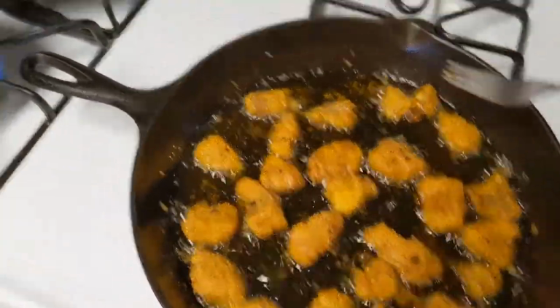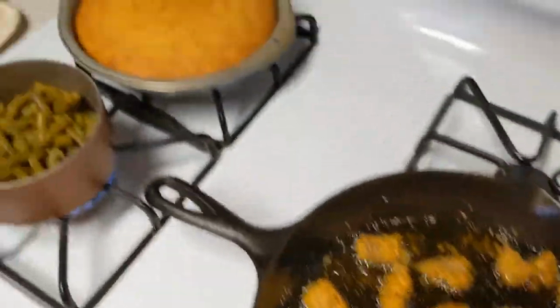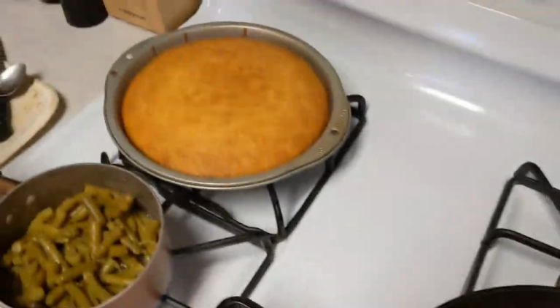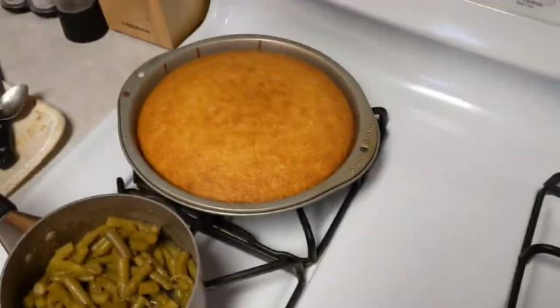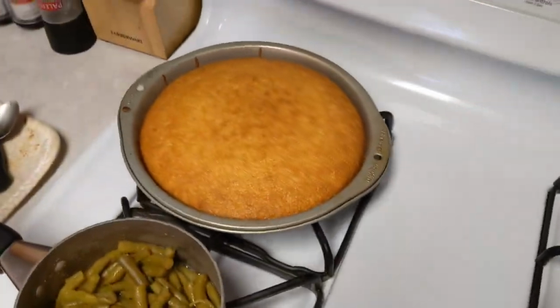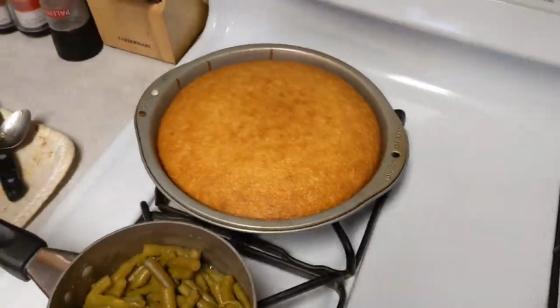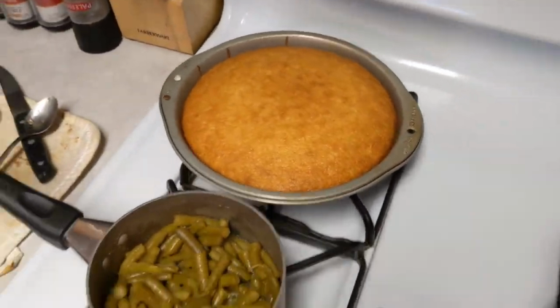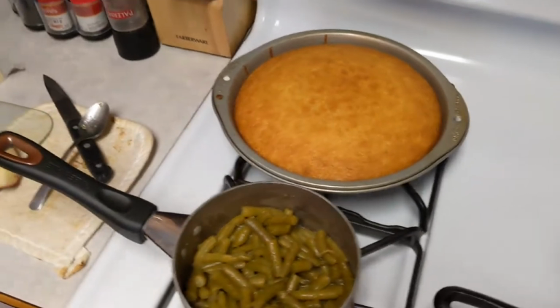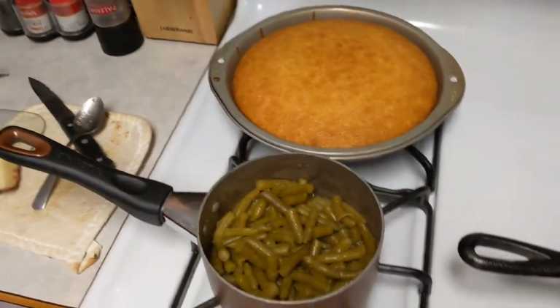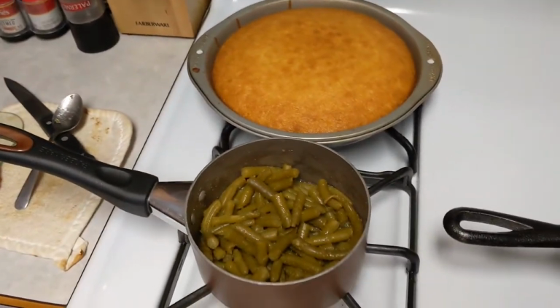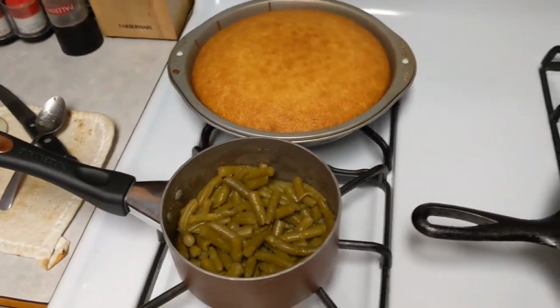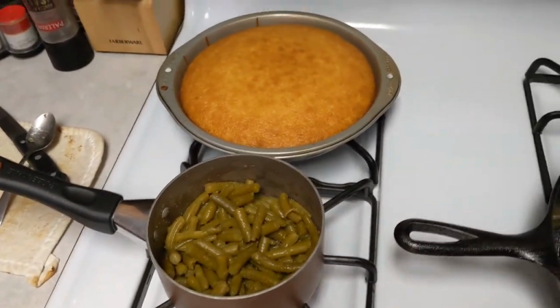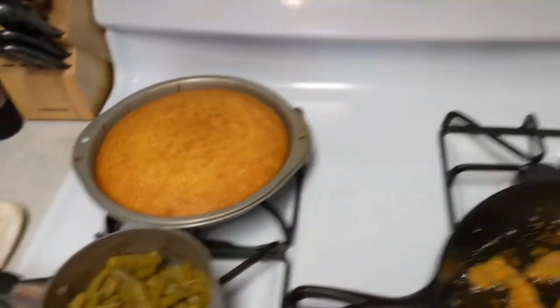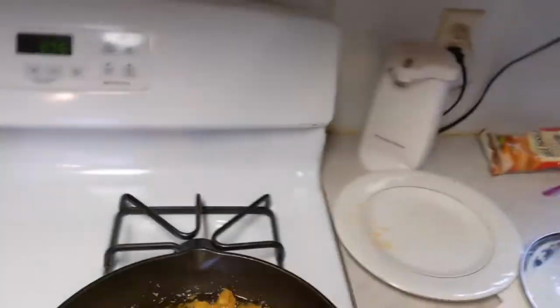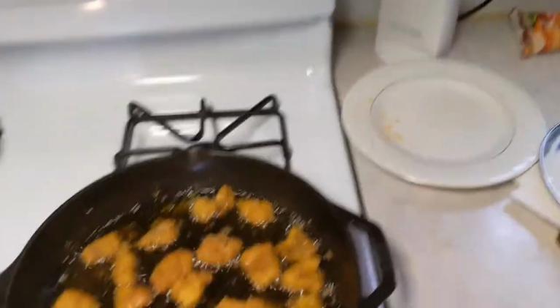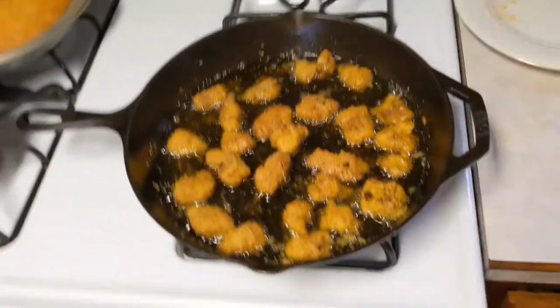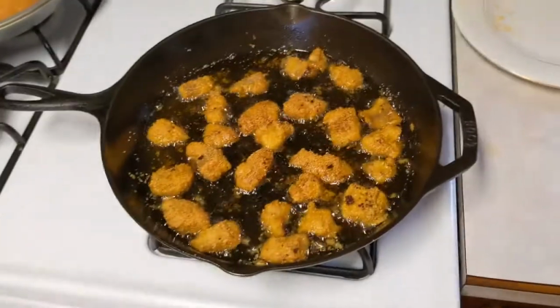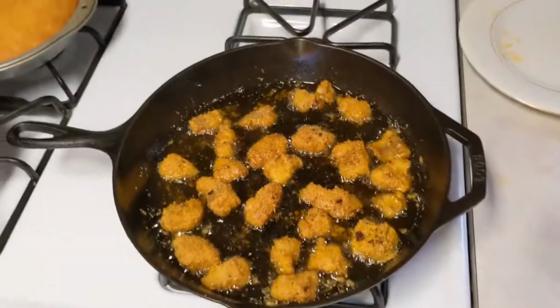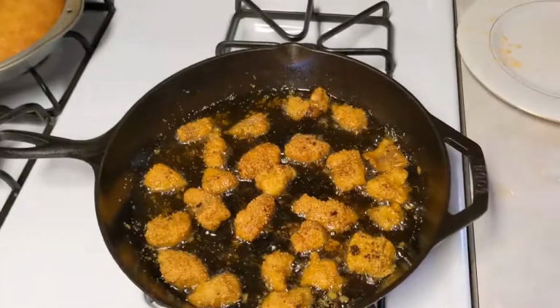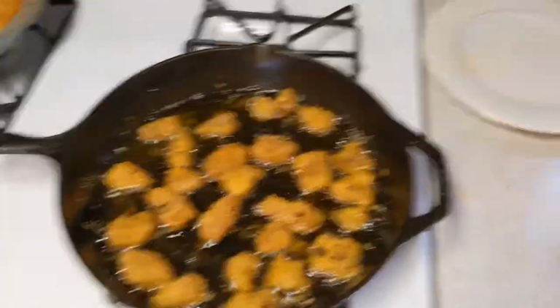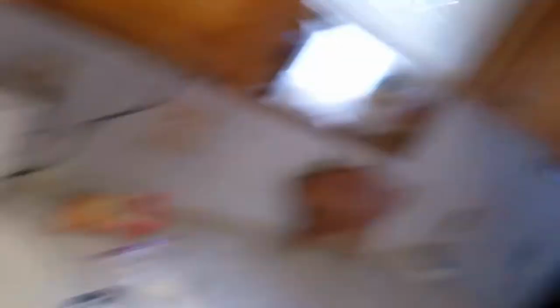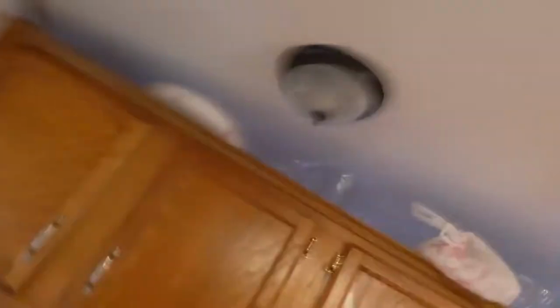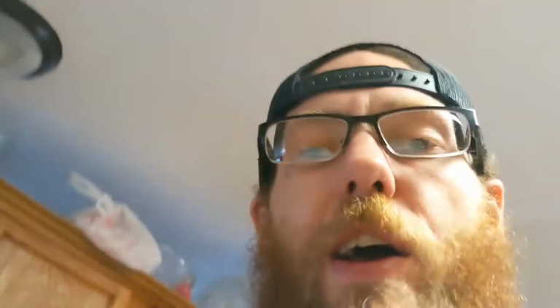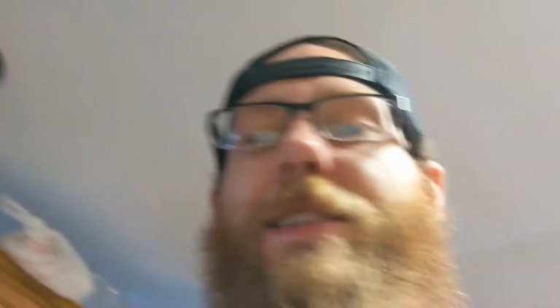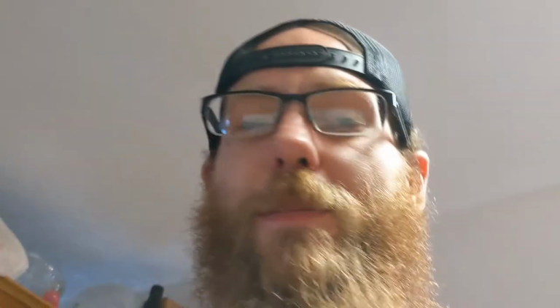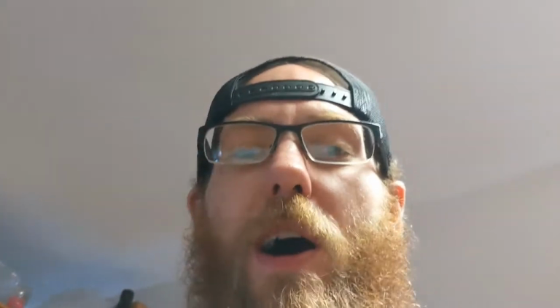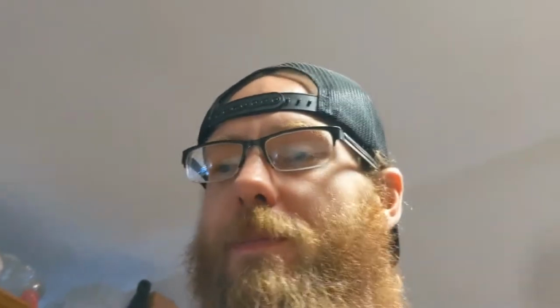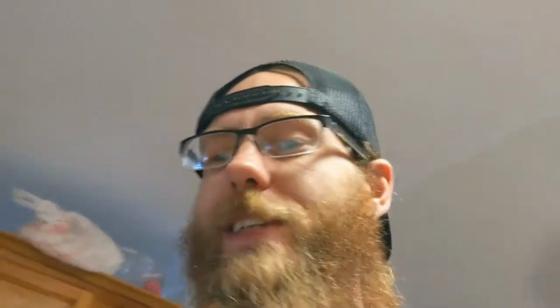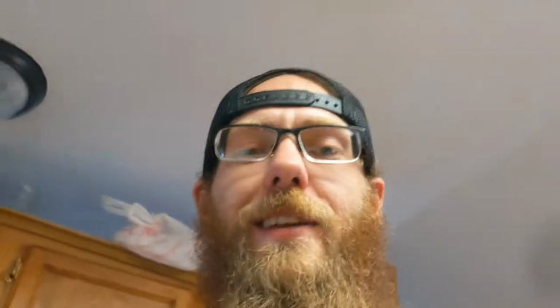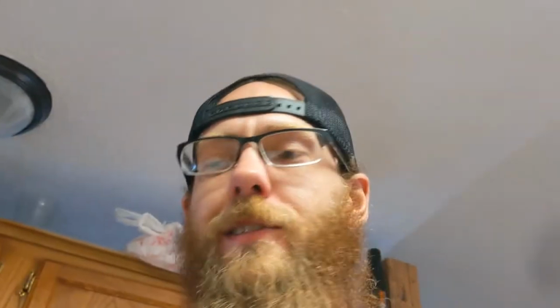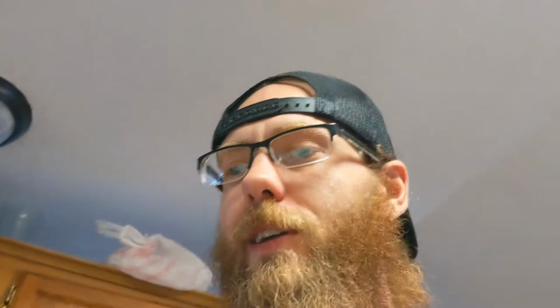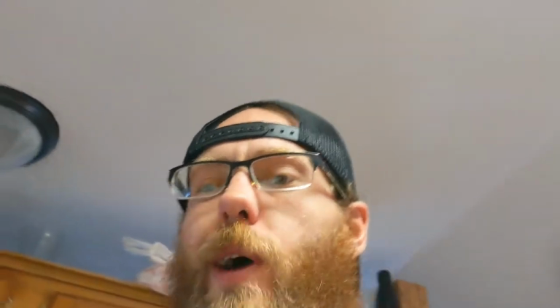And we got some cornbread over here for dinner, and some green beans, some fried fish. Oh yeah, it's going to be the bomb. I'm excited, I can hardly wait.